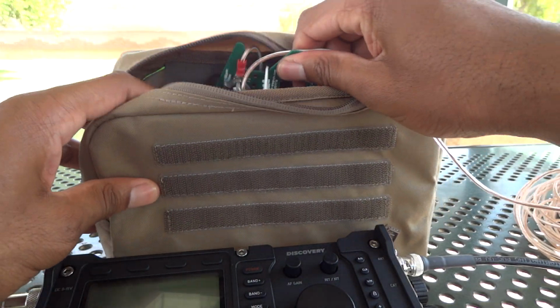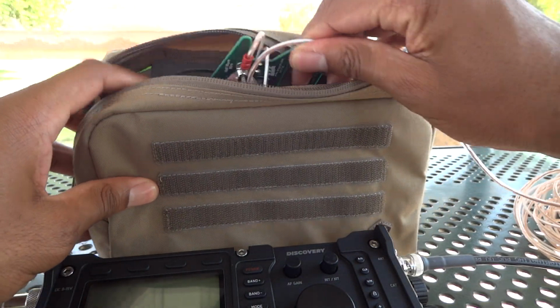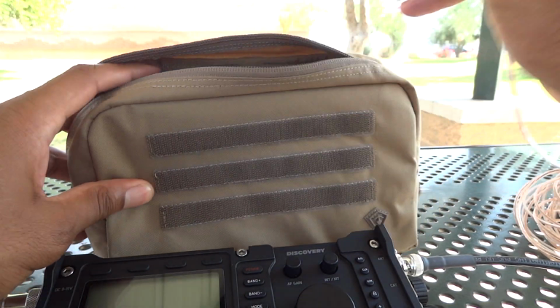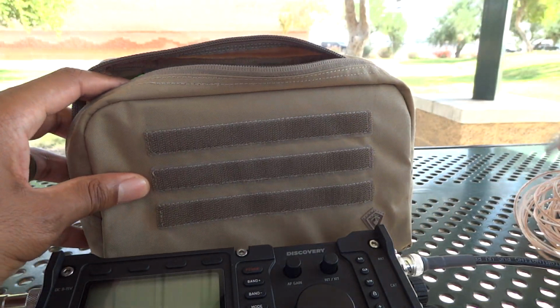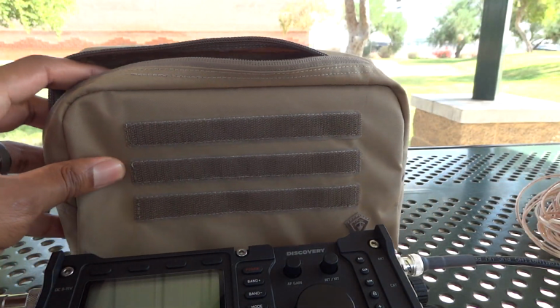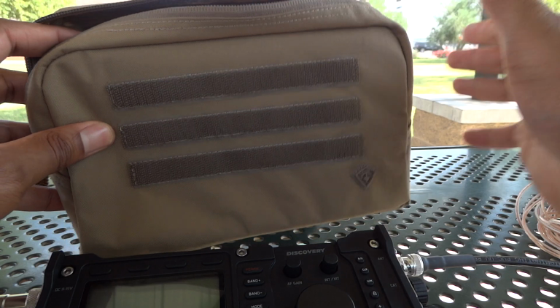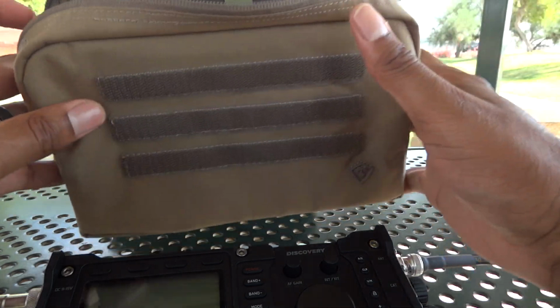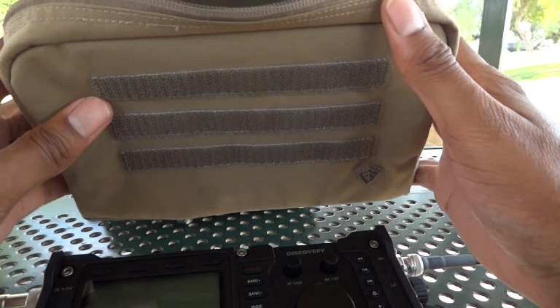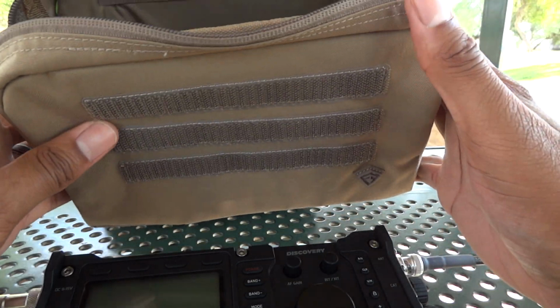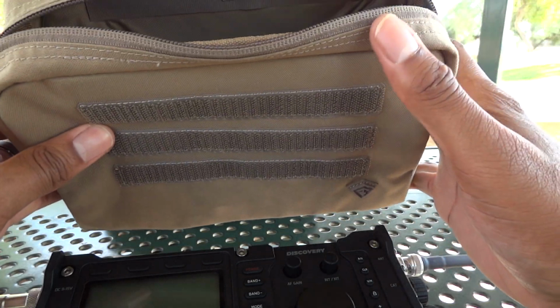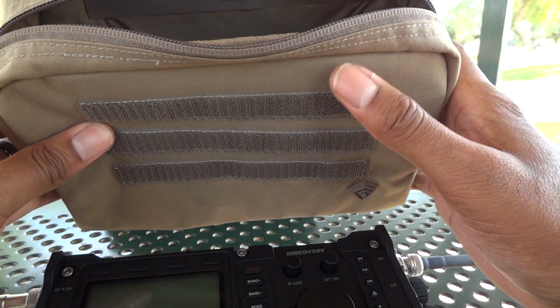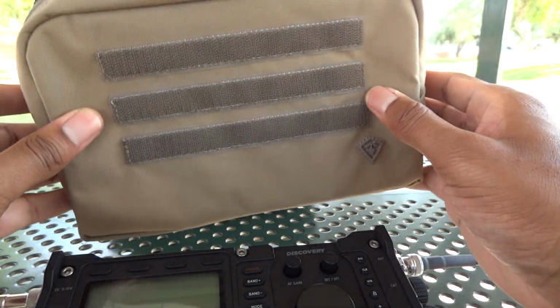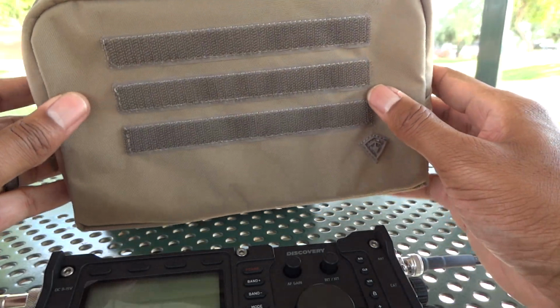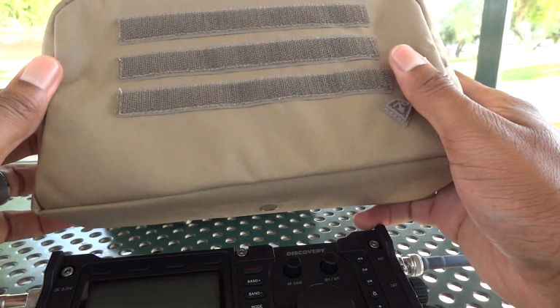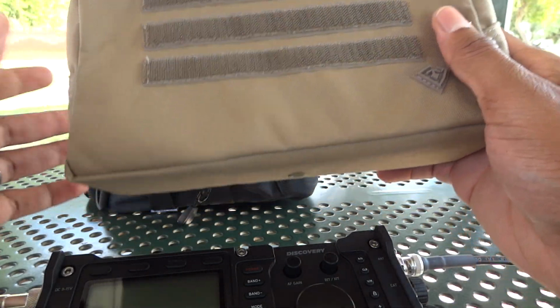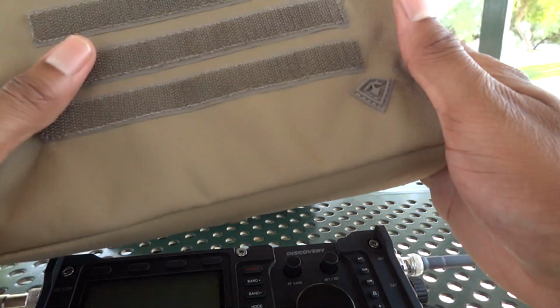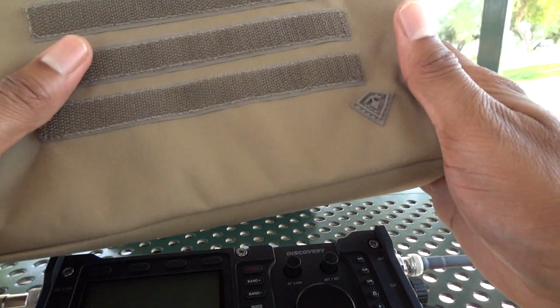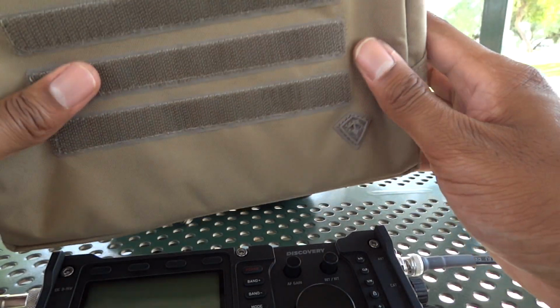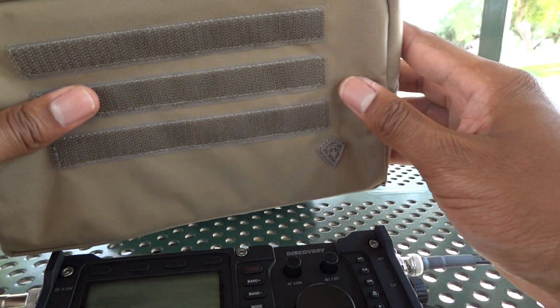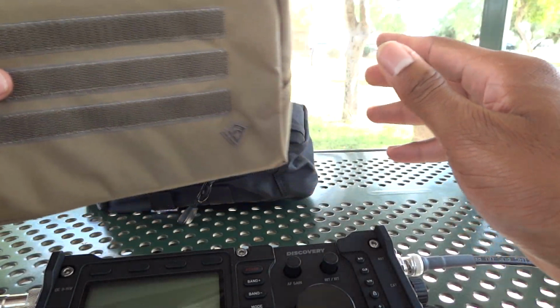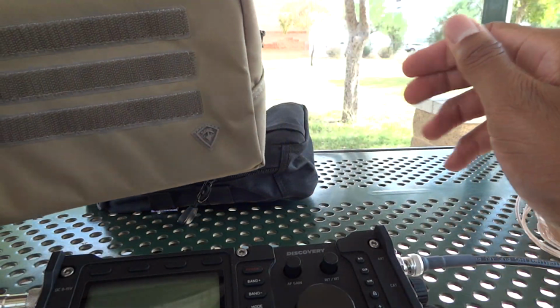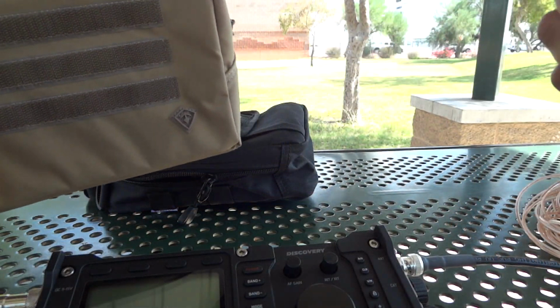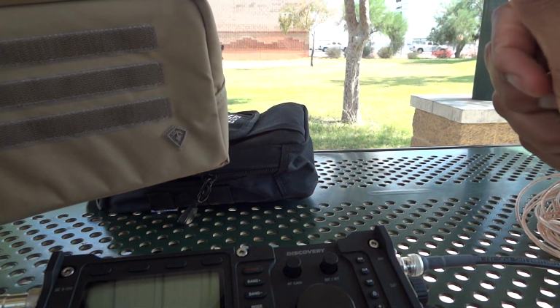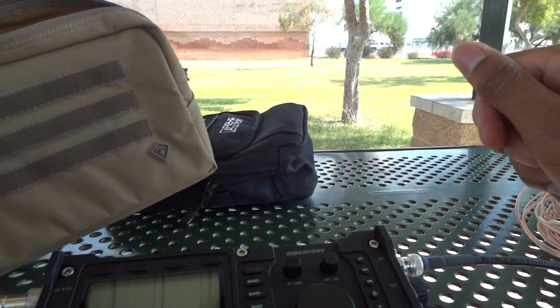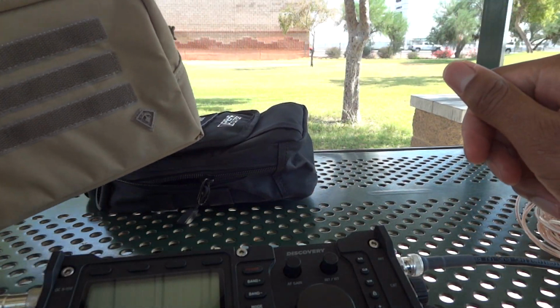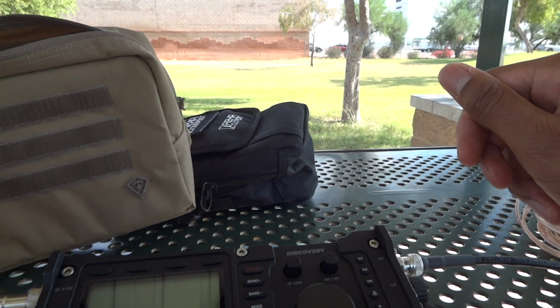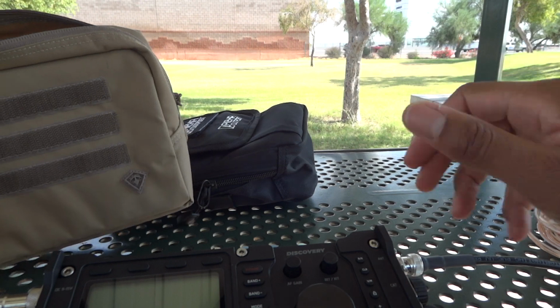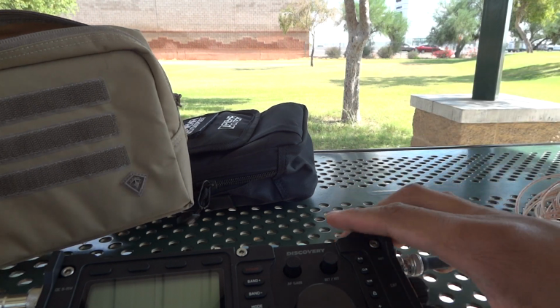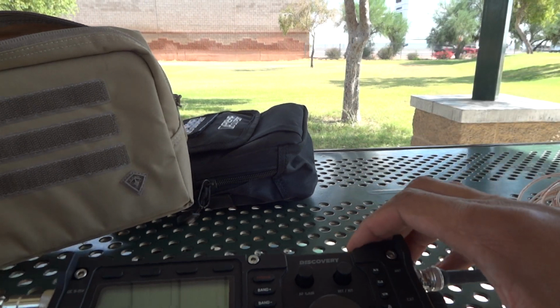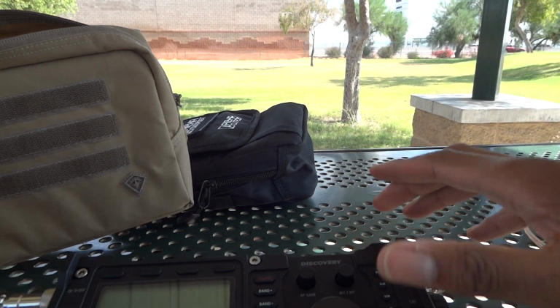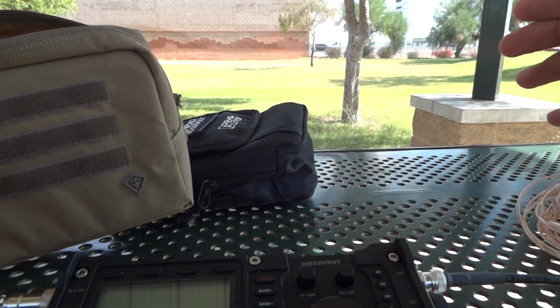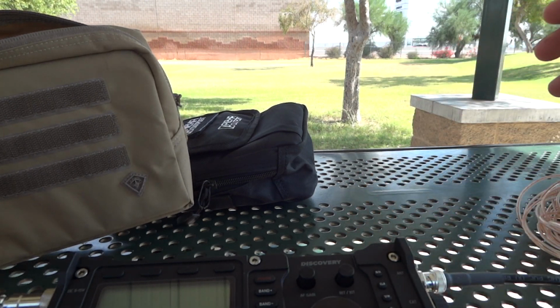Everything I'll need to get on the air with a wire antenna will be contained in this one bag. I really like that. Thanks for watching.